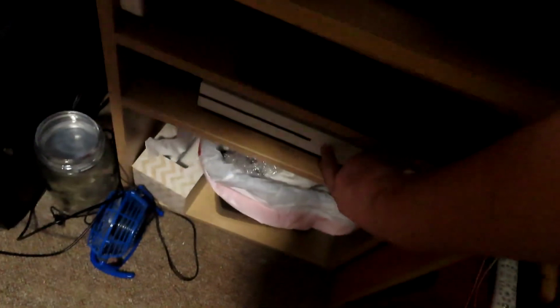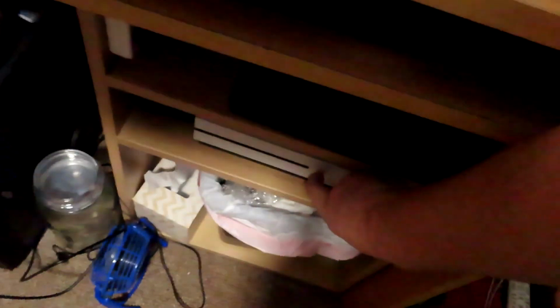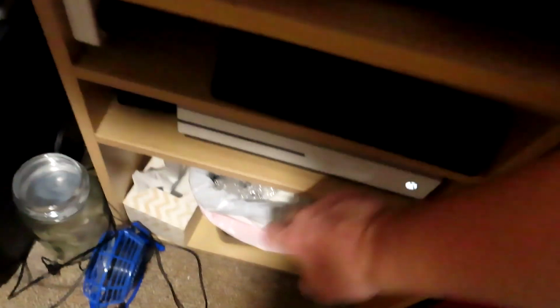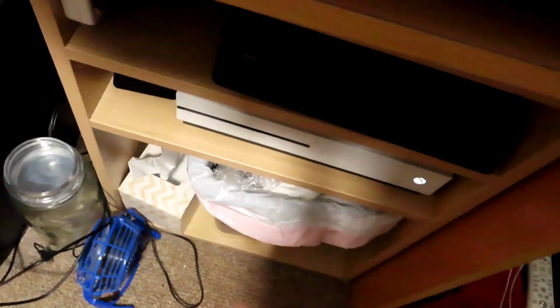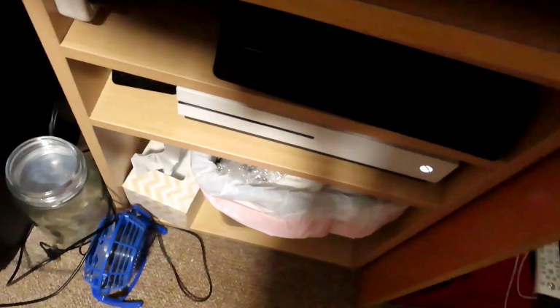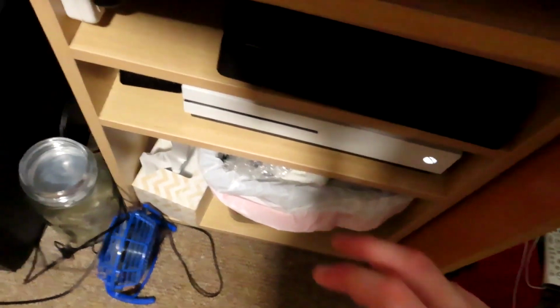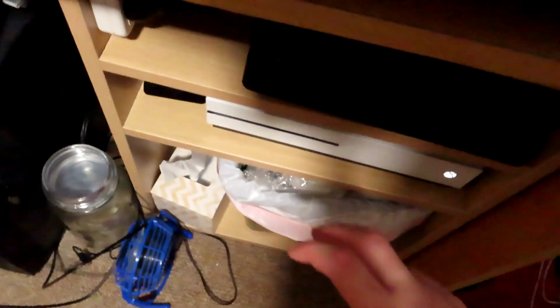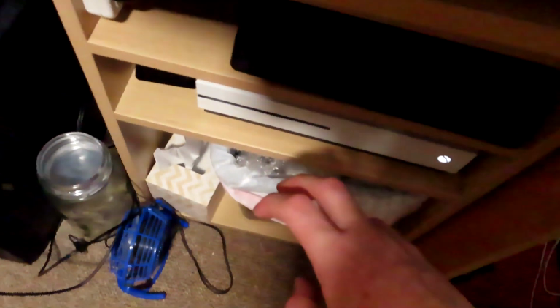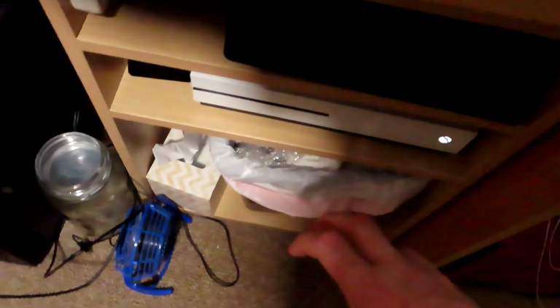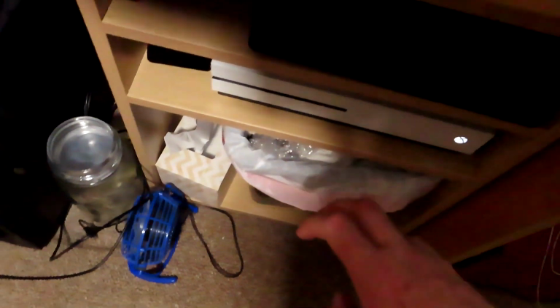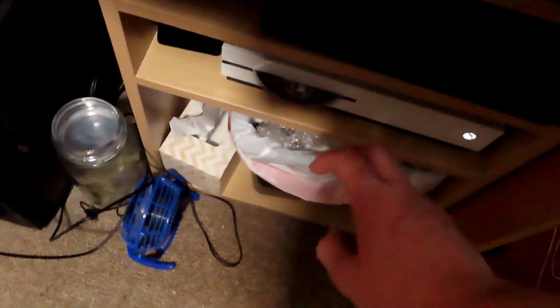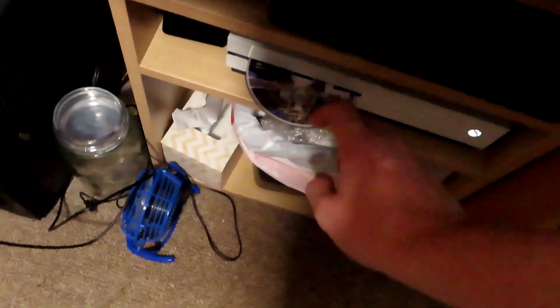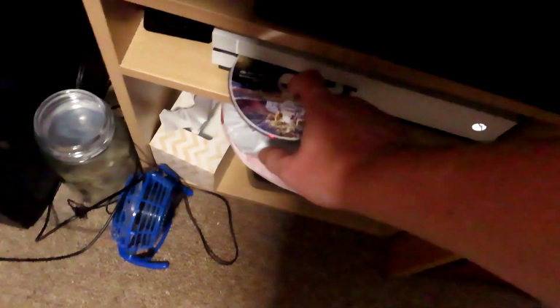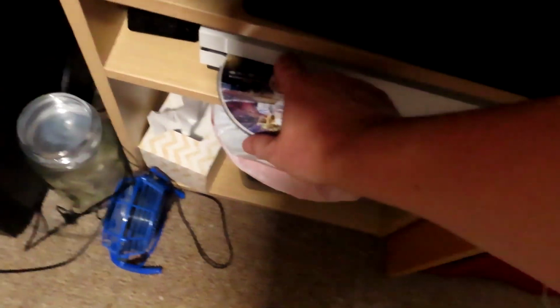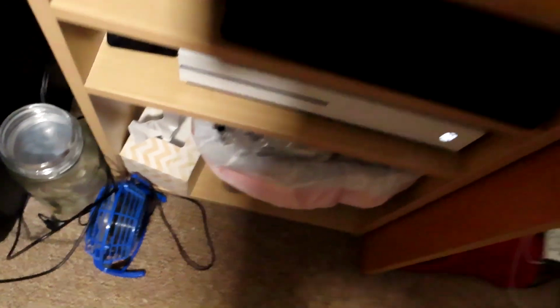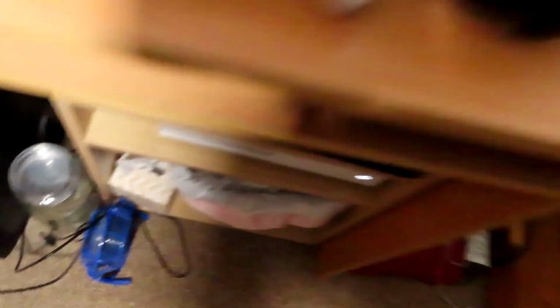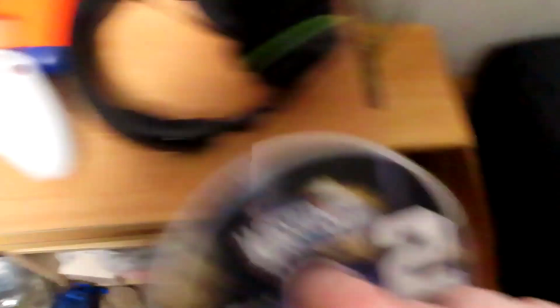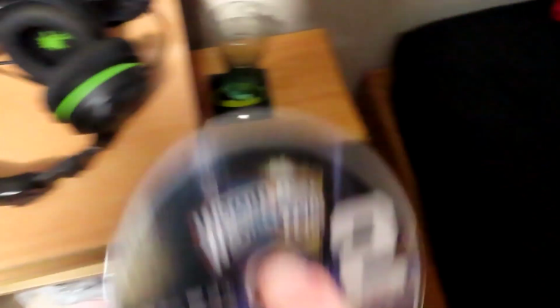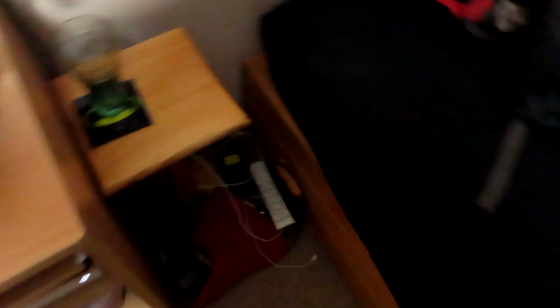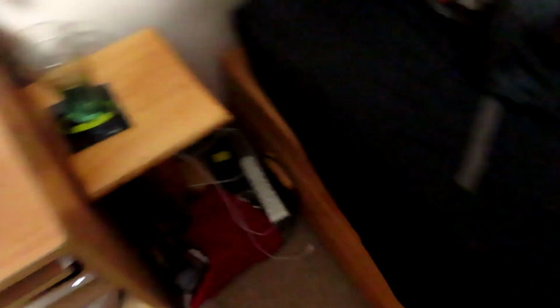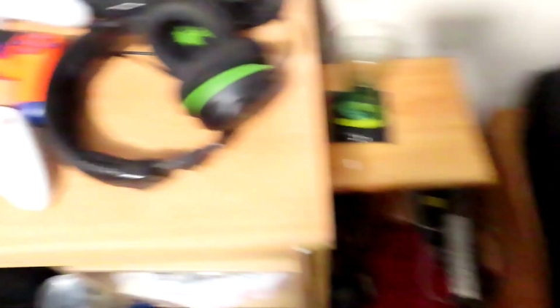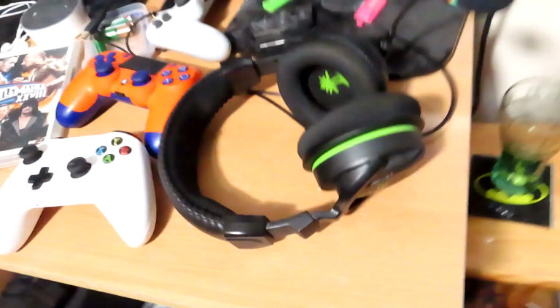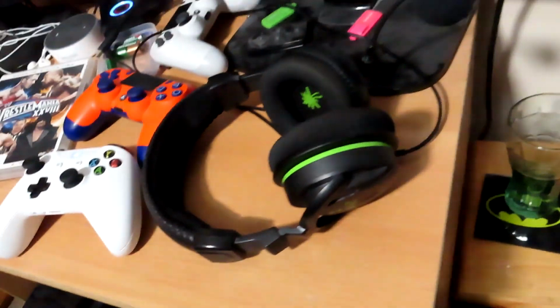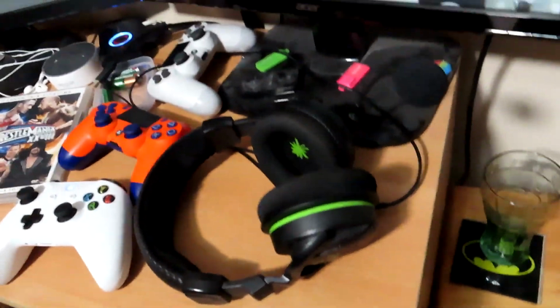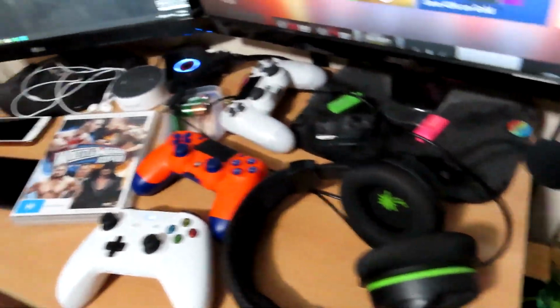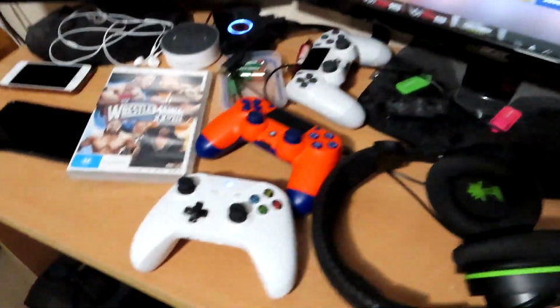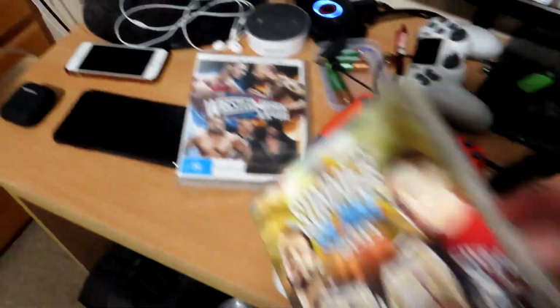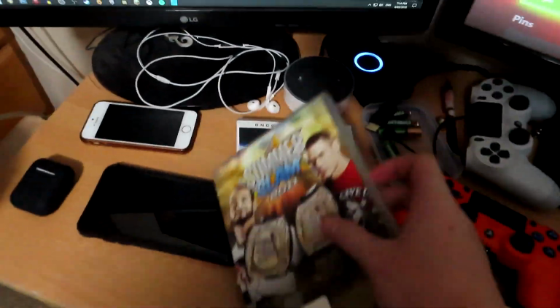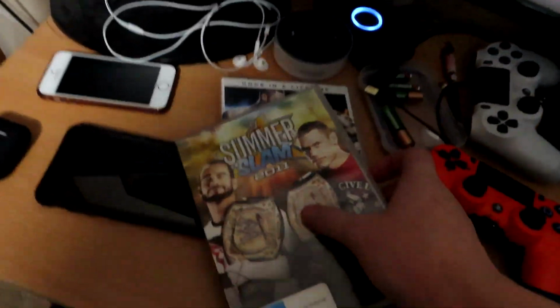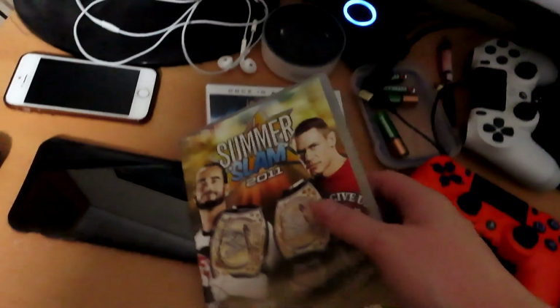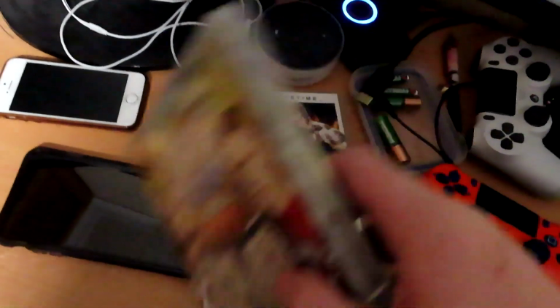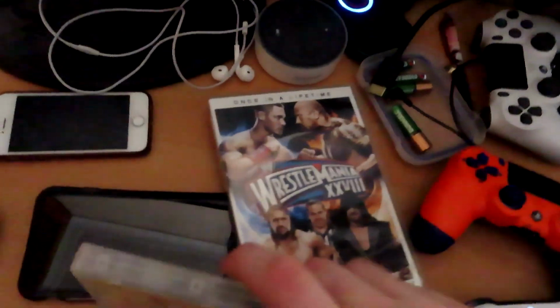Then you open up this — it's a big process, guys. Grab that disc out and grab the next DVD that you need, which is SummerSlam 2011.